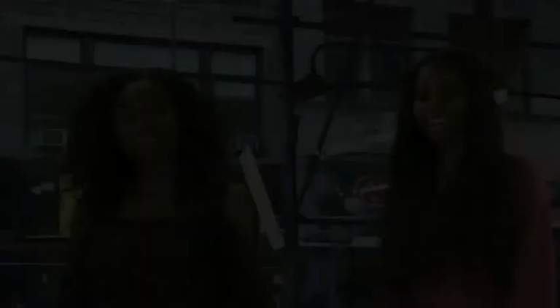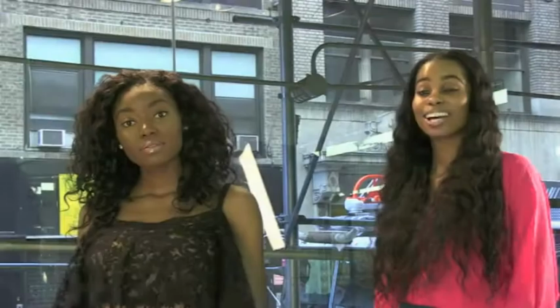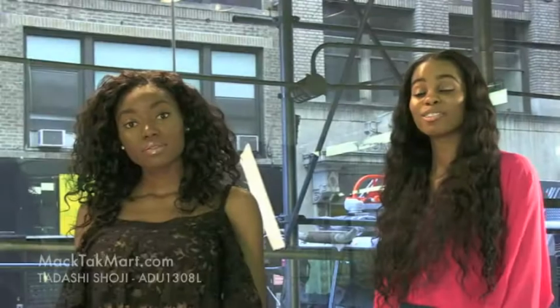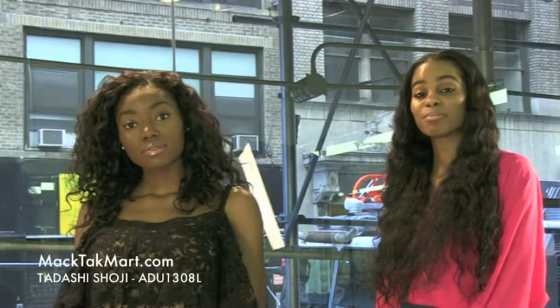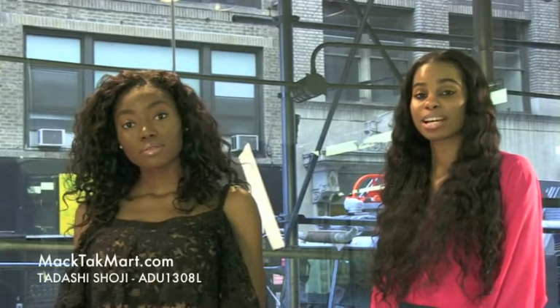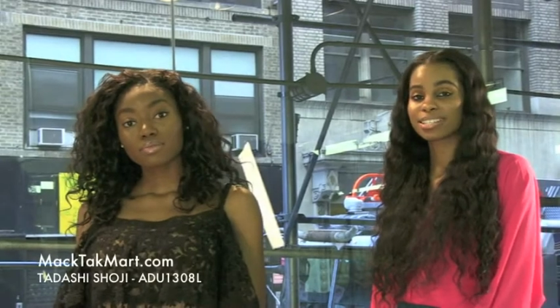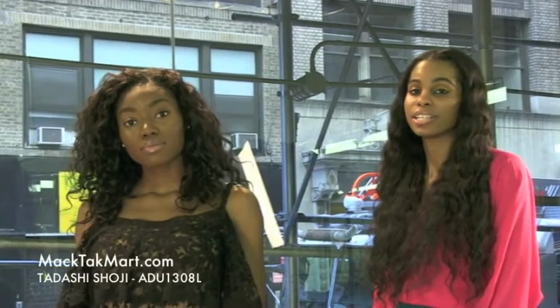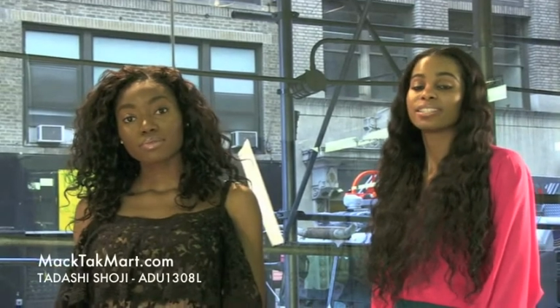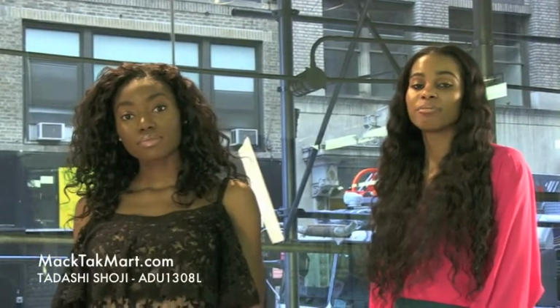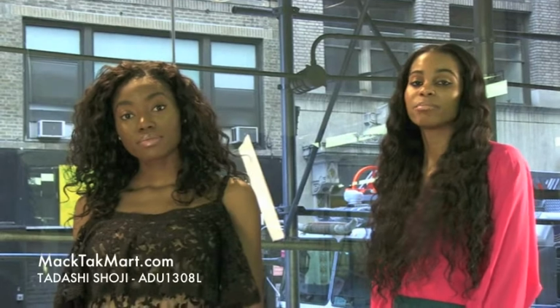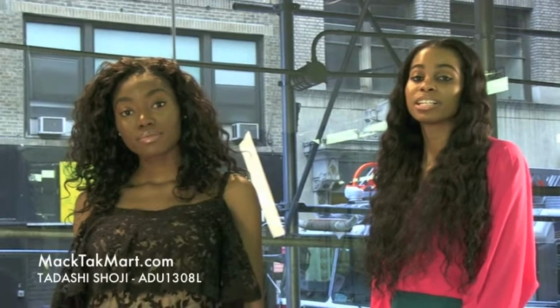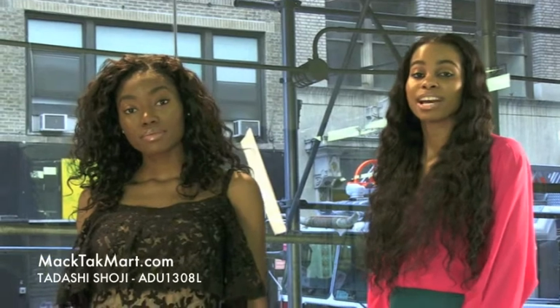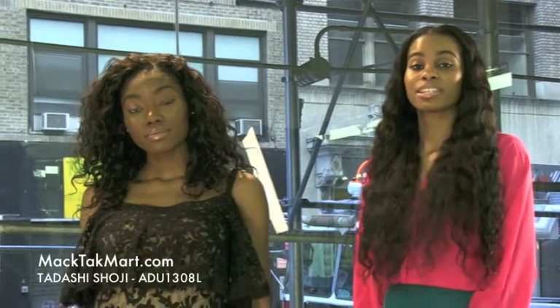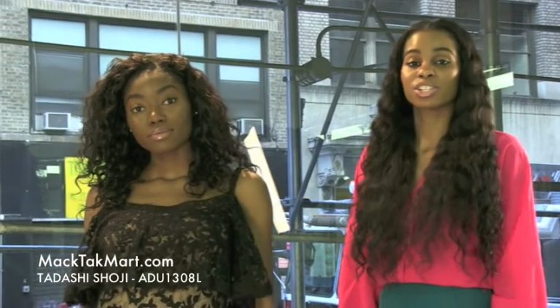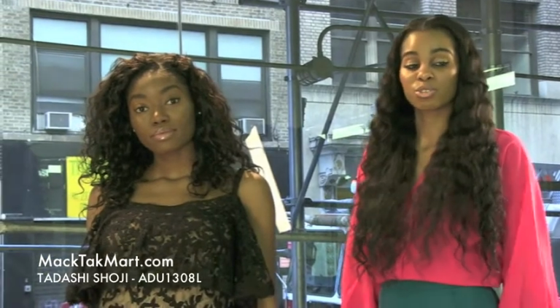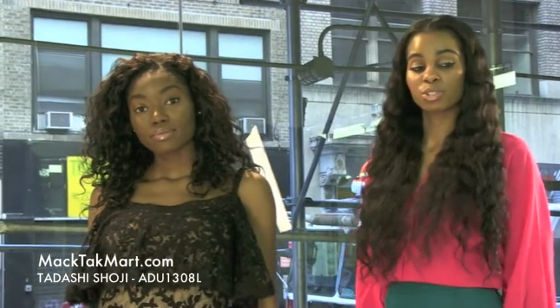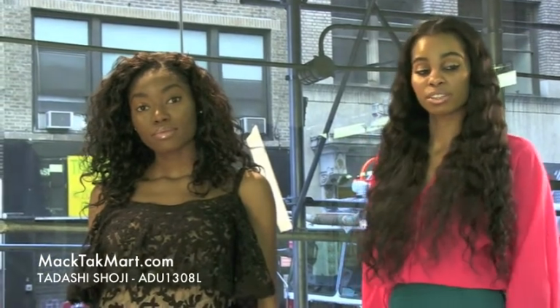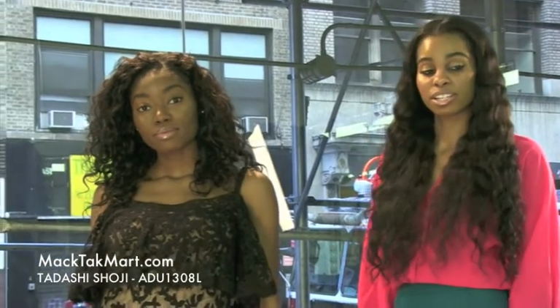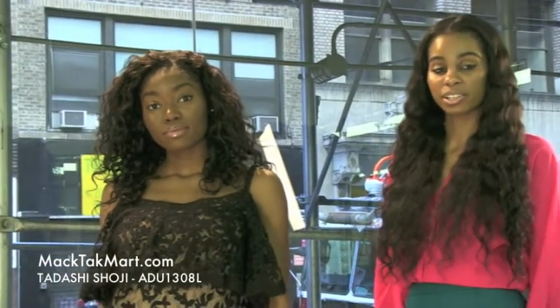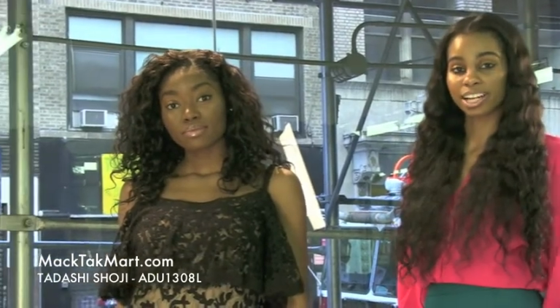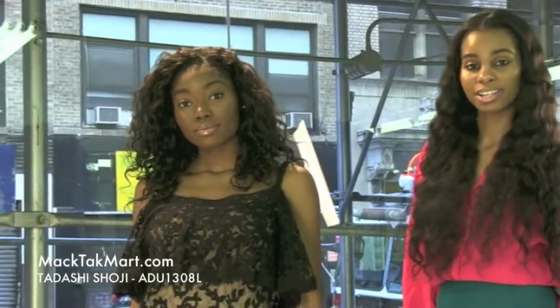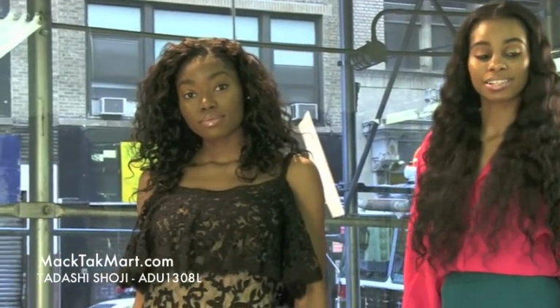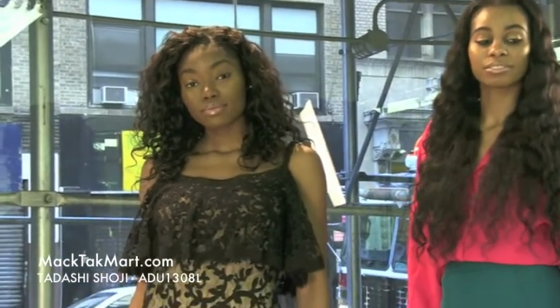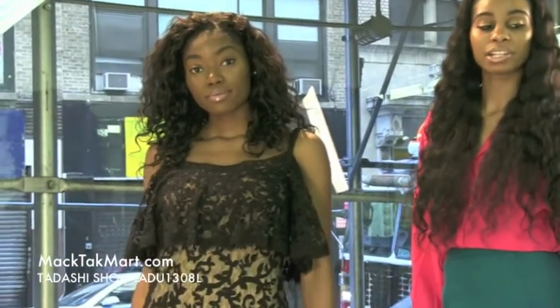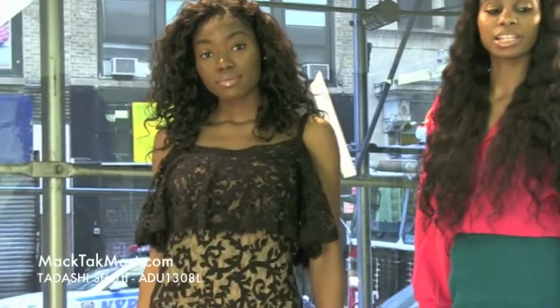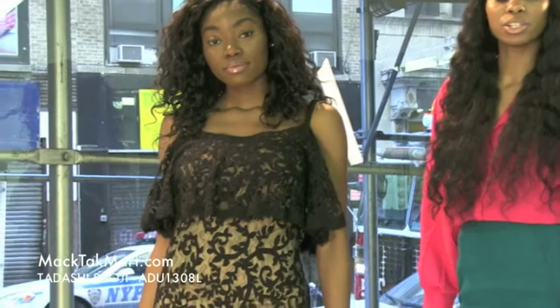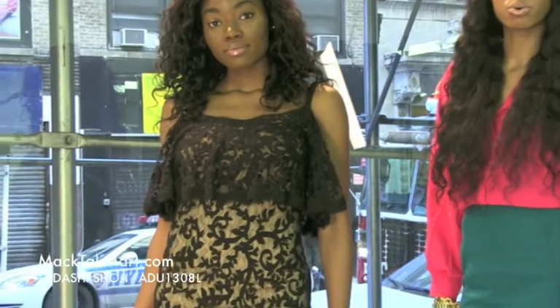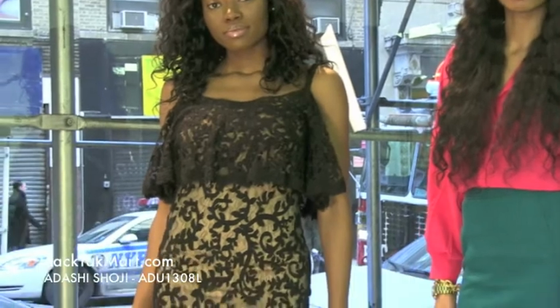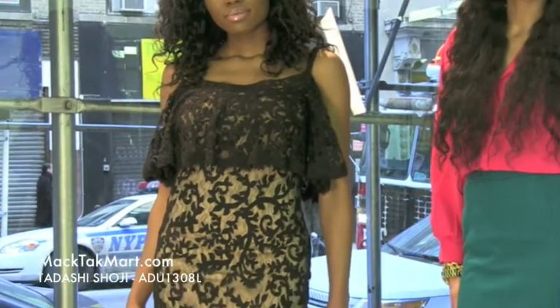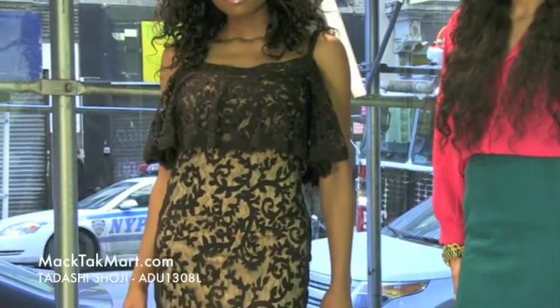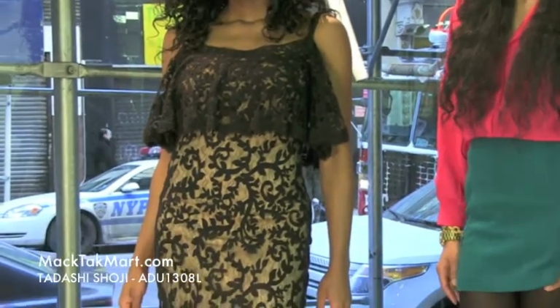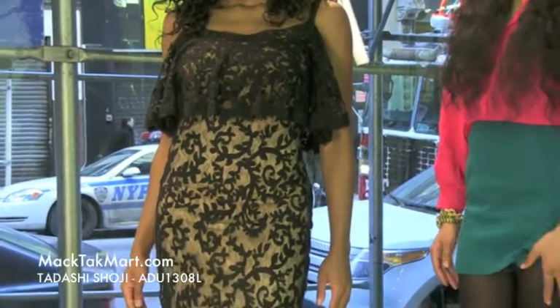Hello and welcome to MagTac TV. Today we are debuting designer Tadashi Shoji's 2013 Spring Collection style number ADU 1308L.